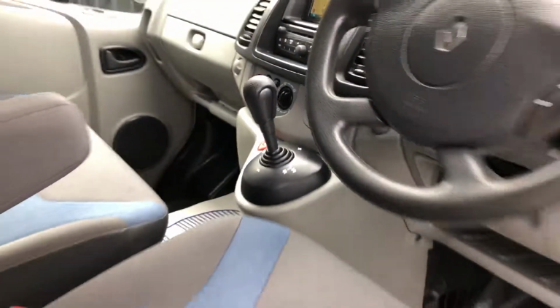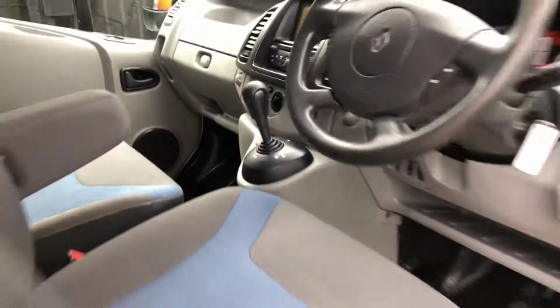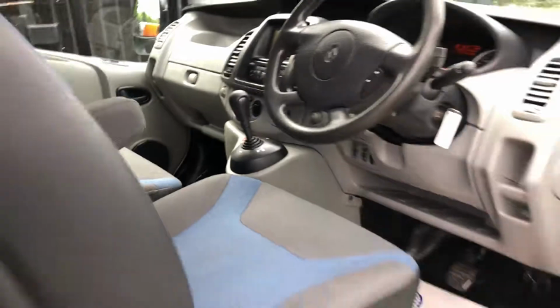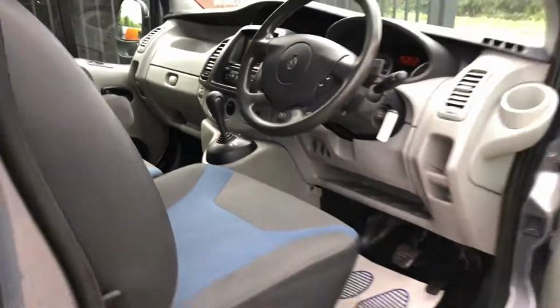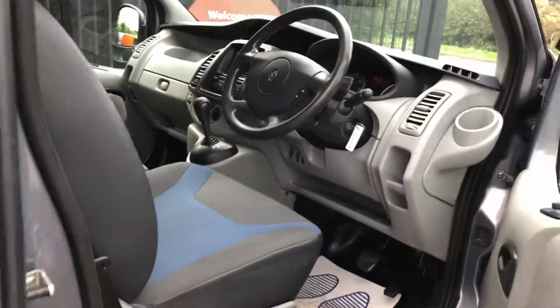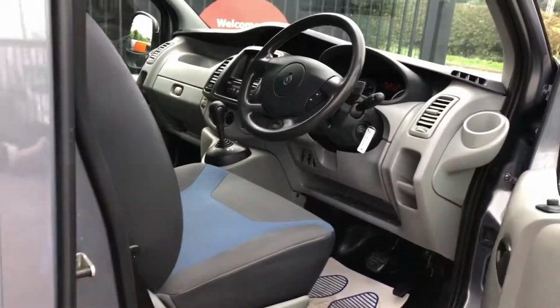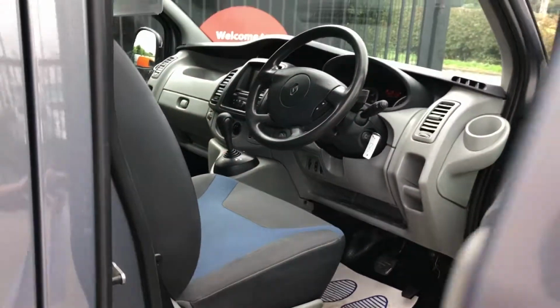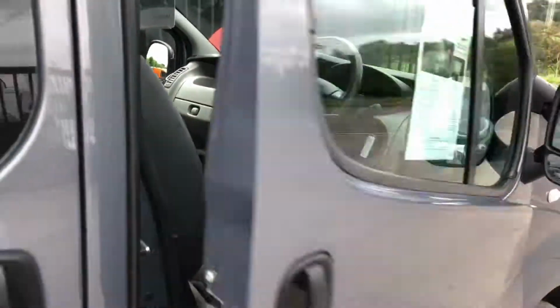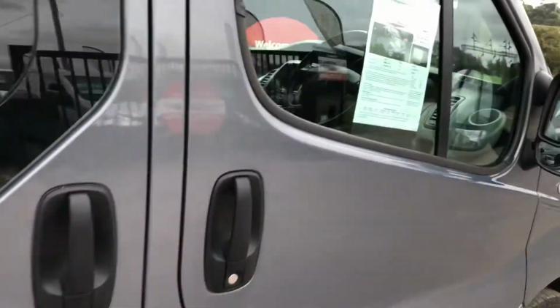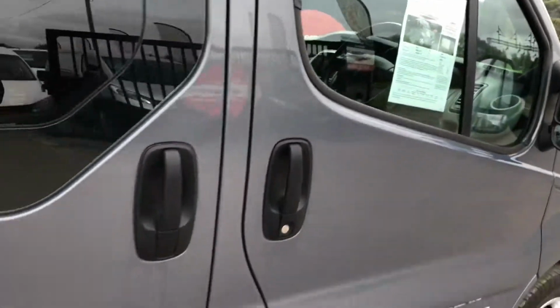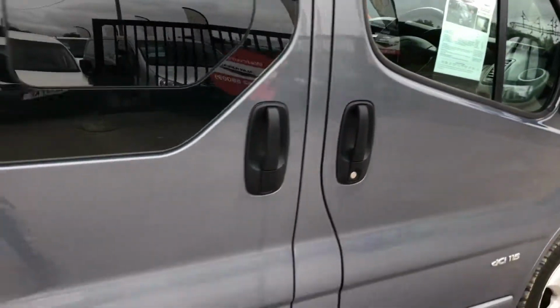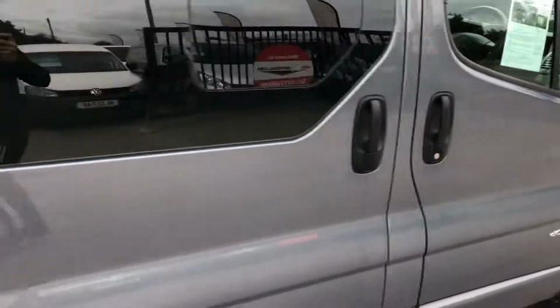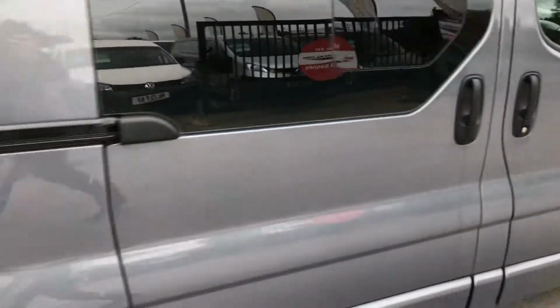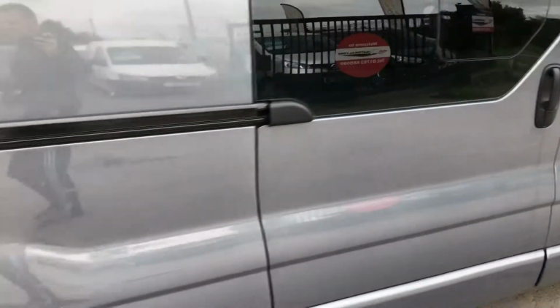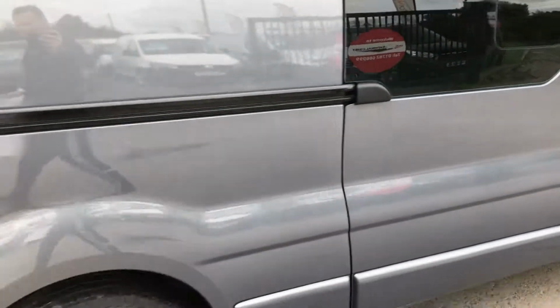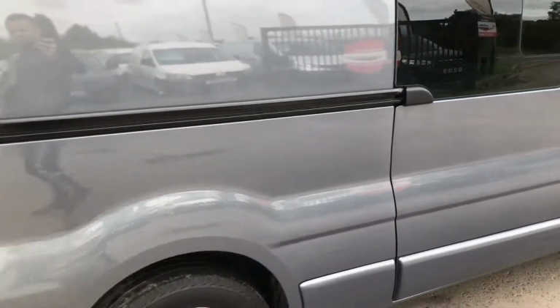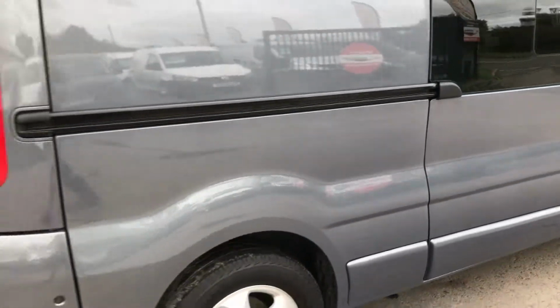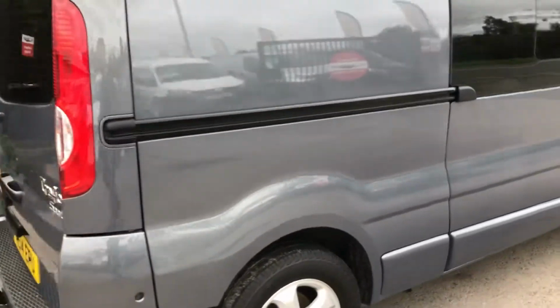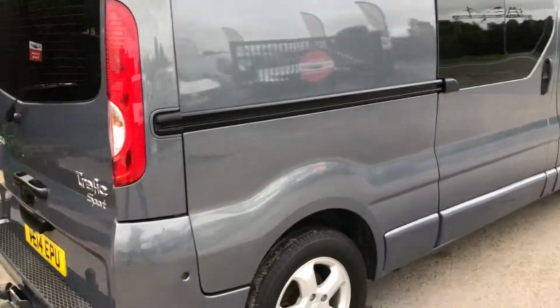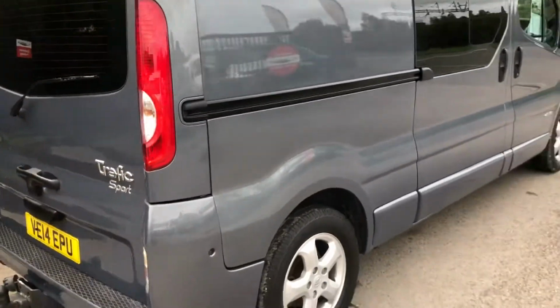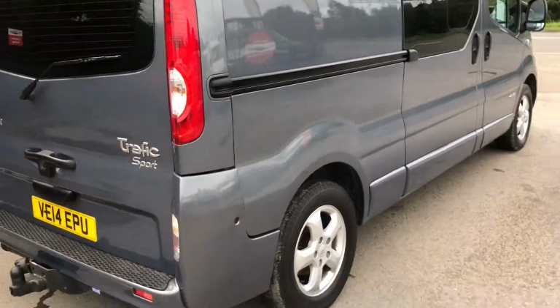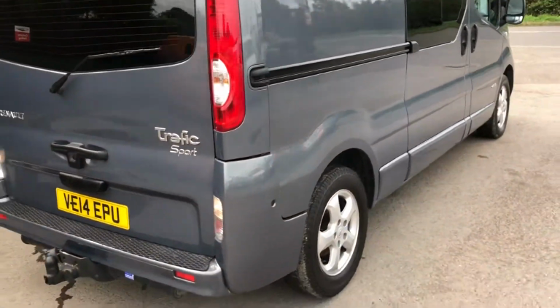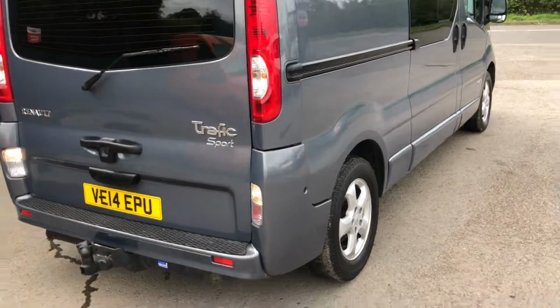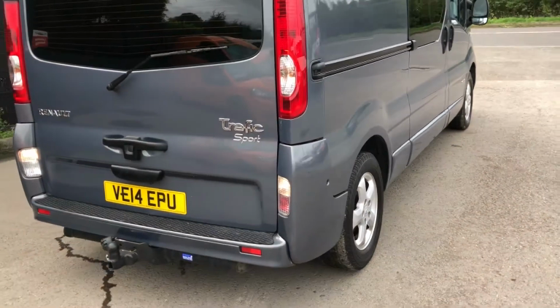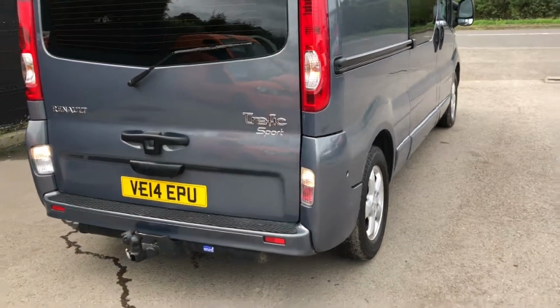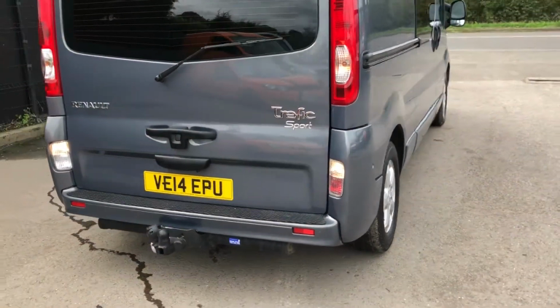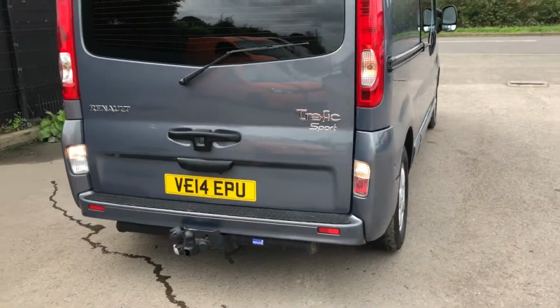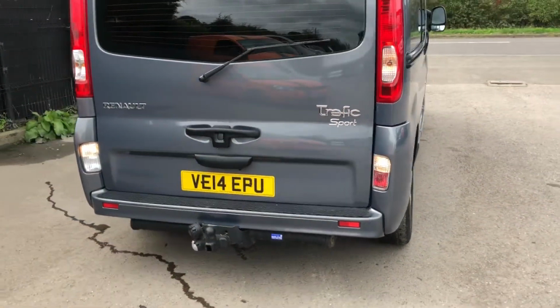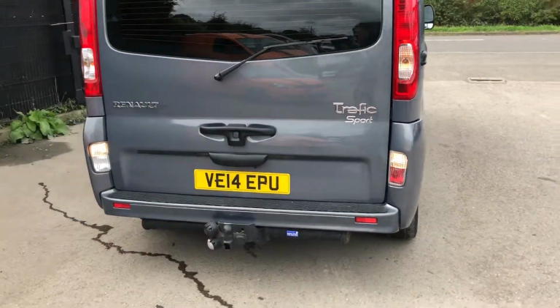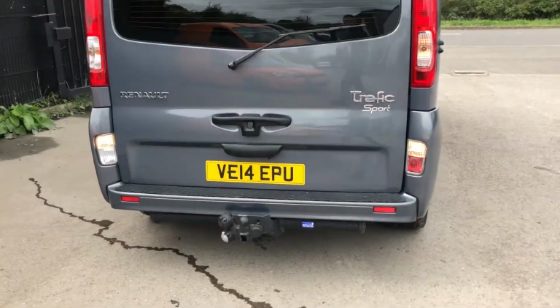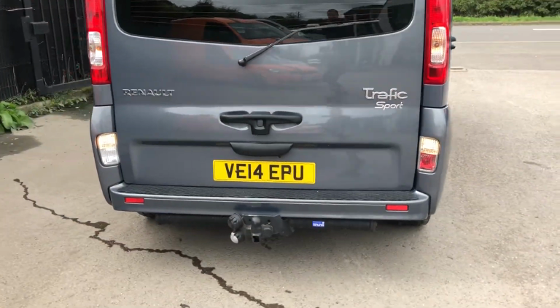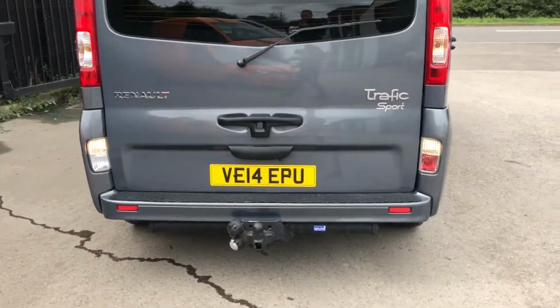If I show you around the back as well, it's also got a tow bar with dual electrics.